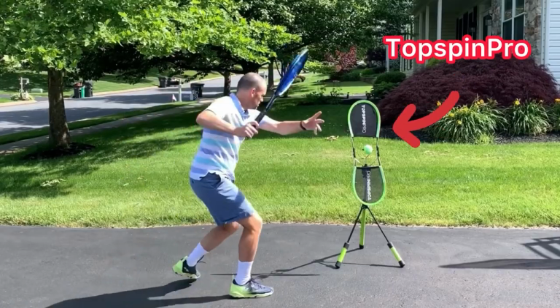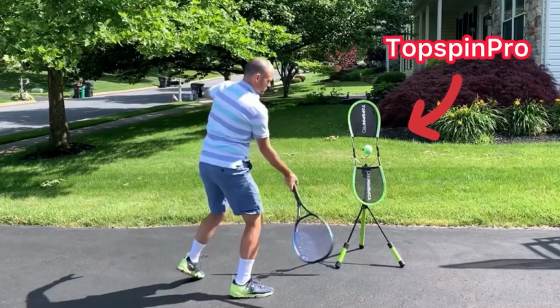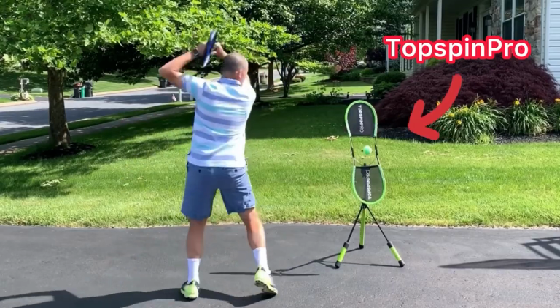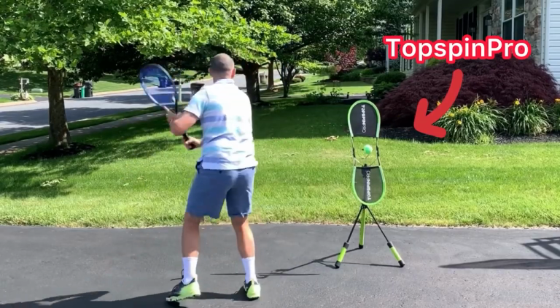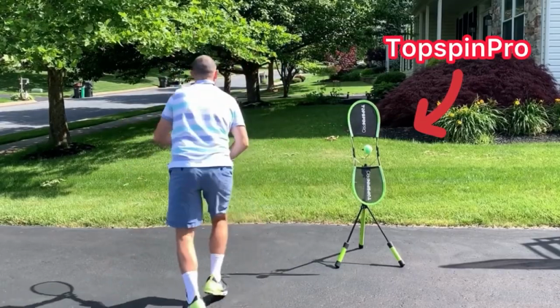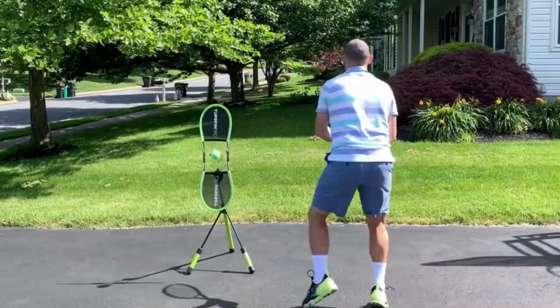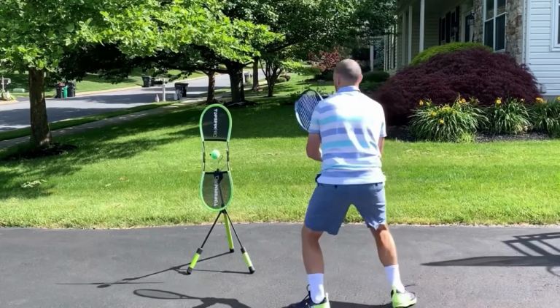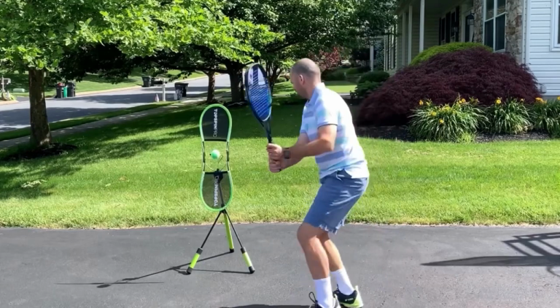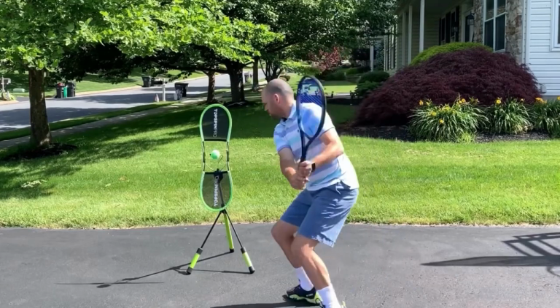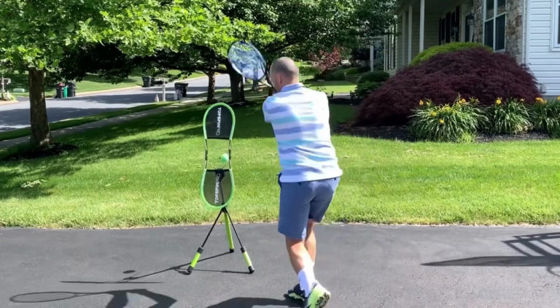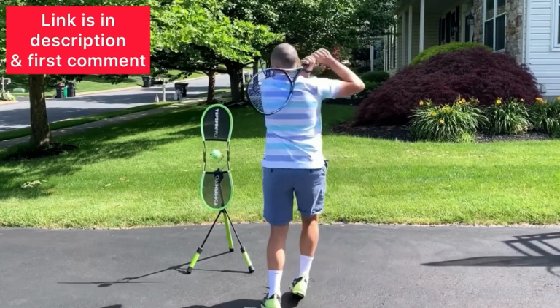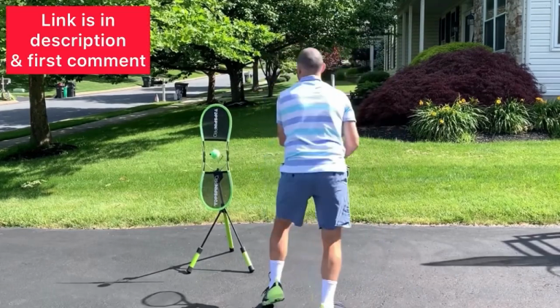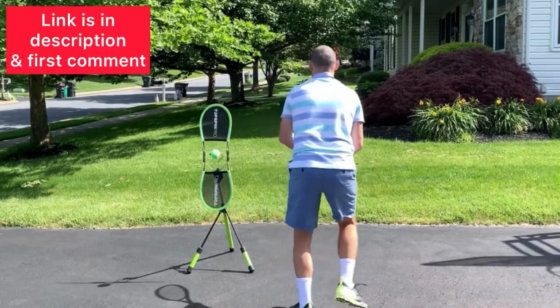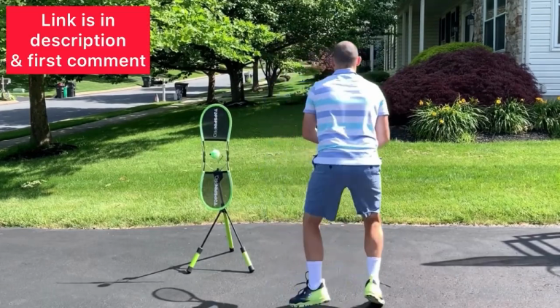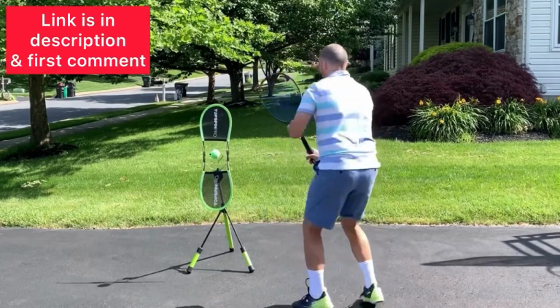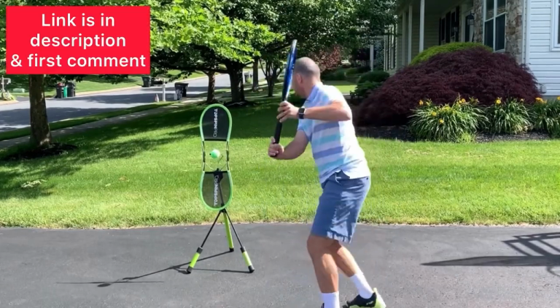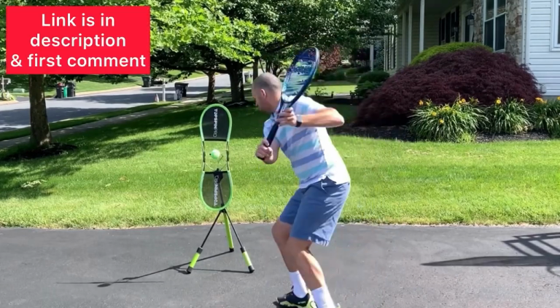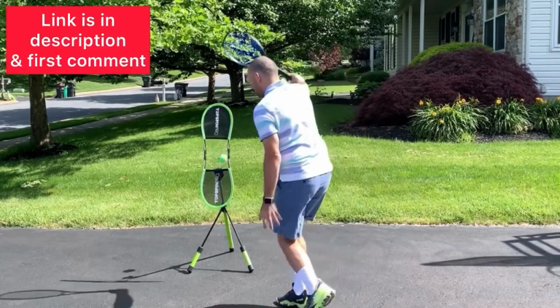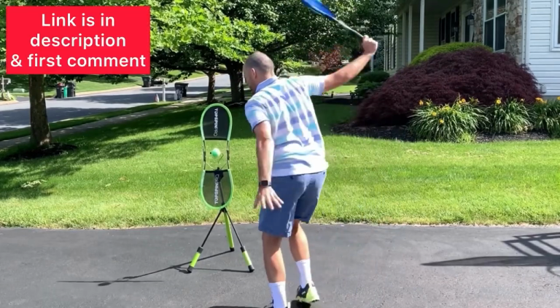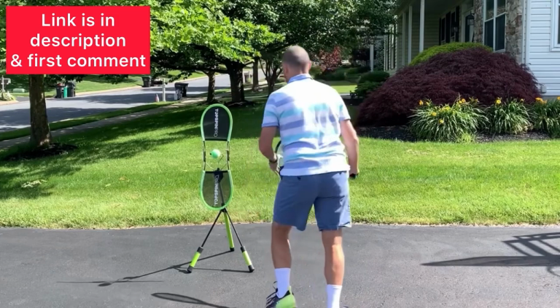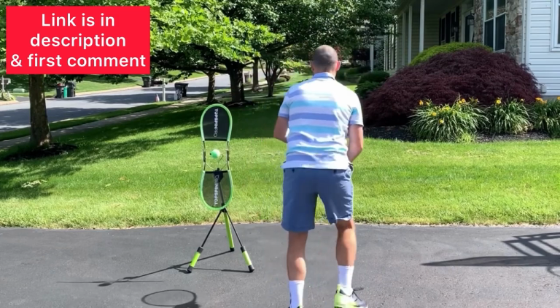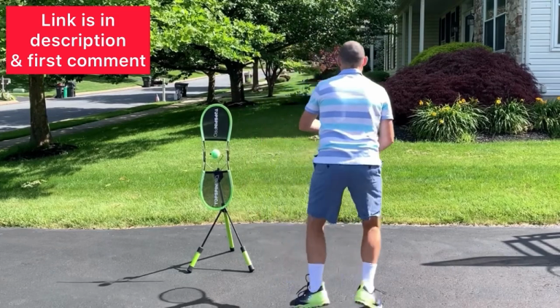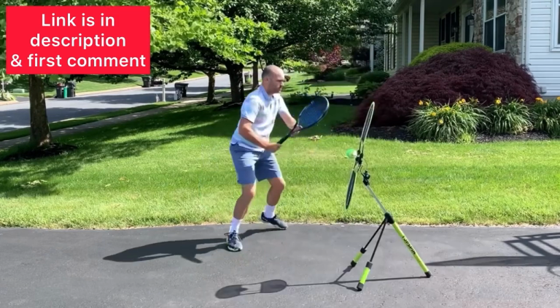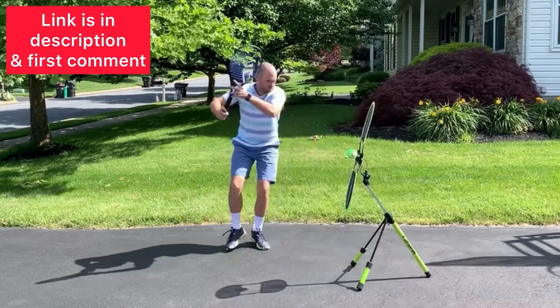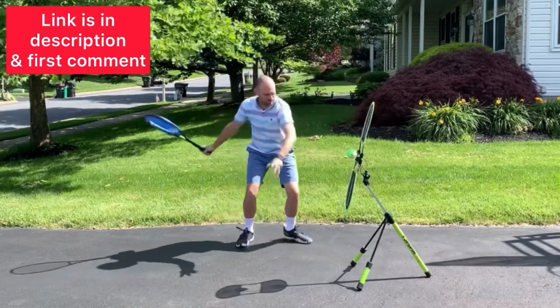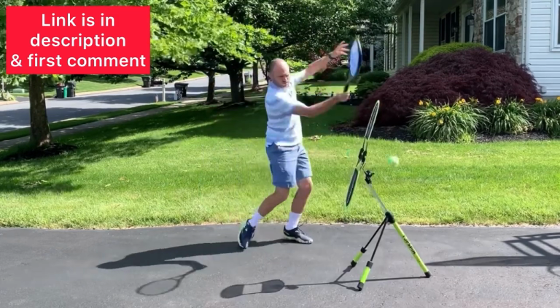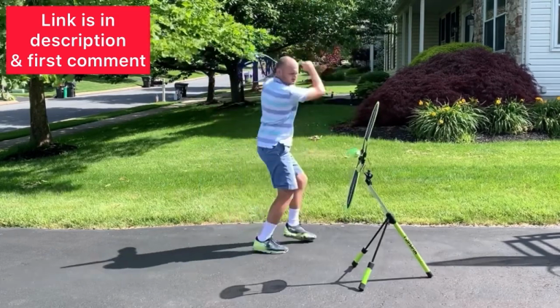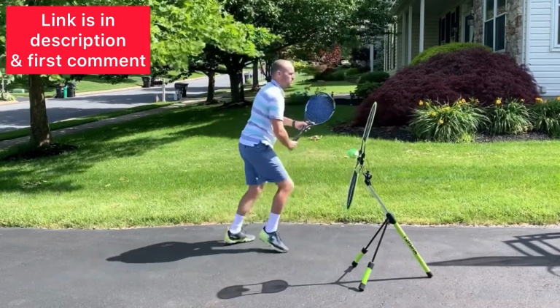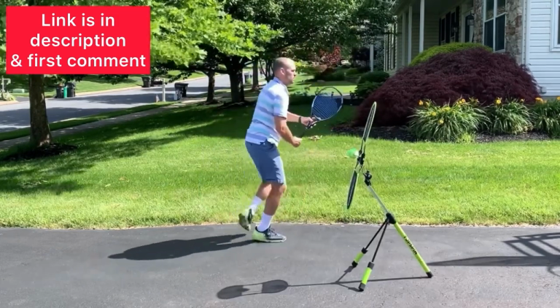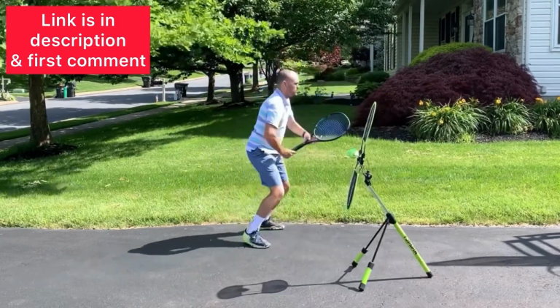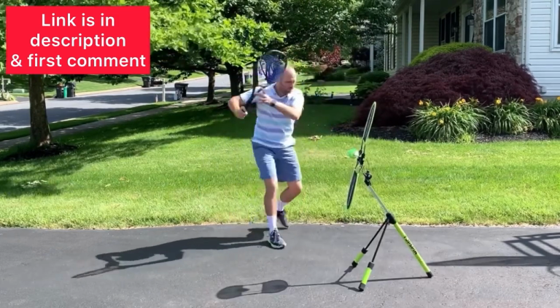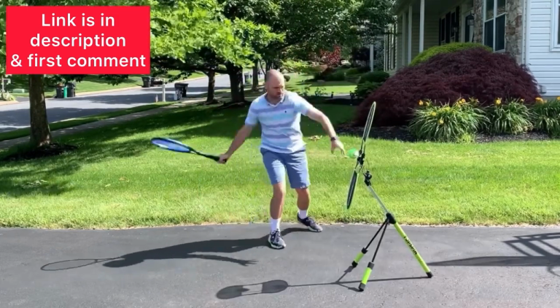The best way to practice these techniques is at home with a Topspin Pro. You can get a Topspin Pro using my link in the description — I'm also going to pin it in the first comment. I absolutely love the Topspin Pro and I know you will too.